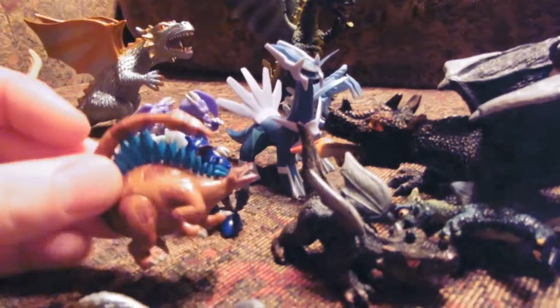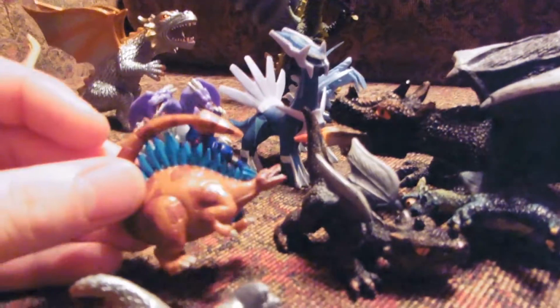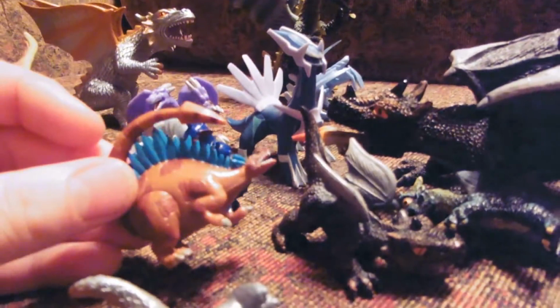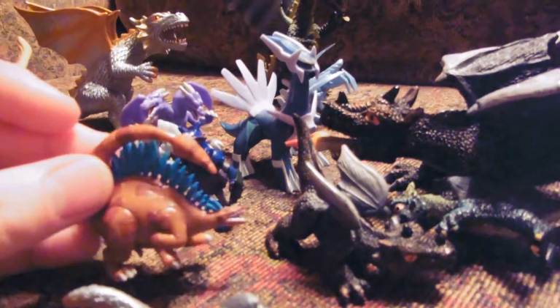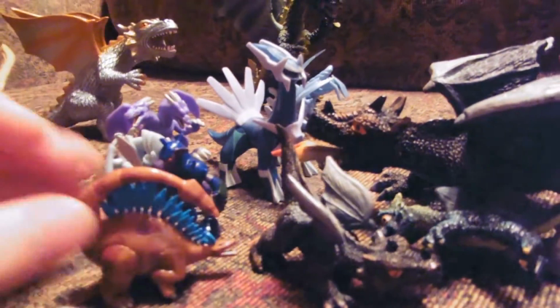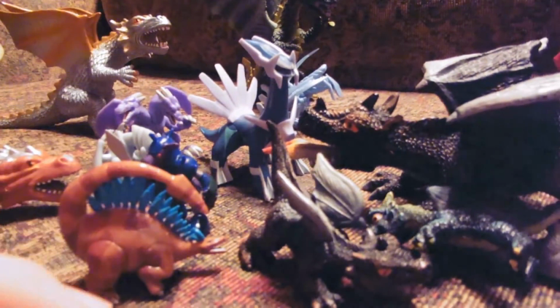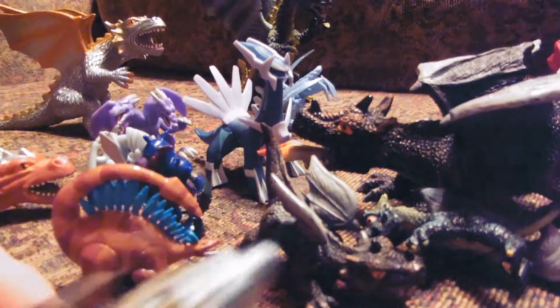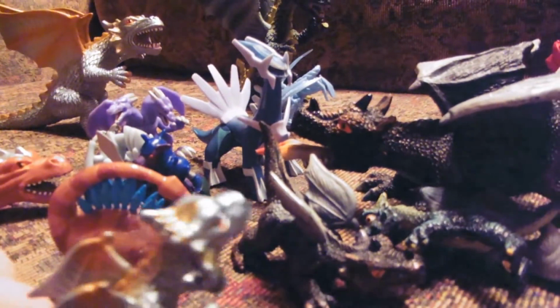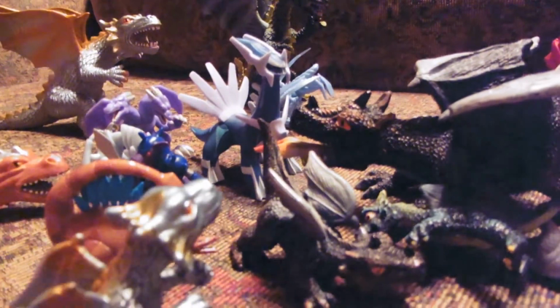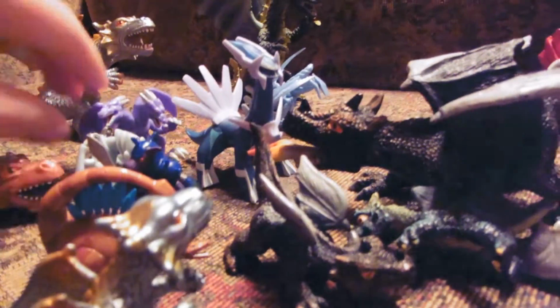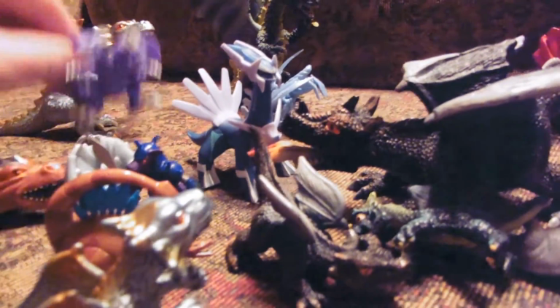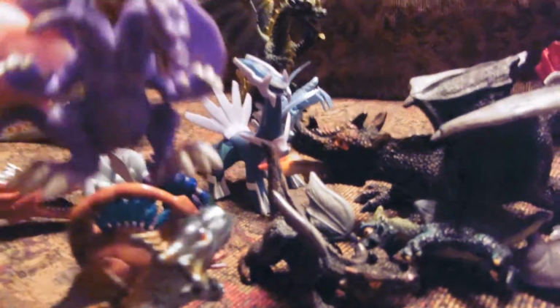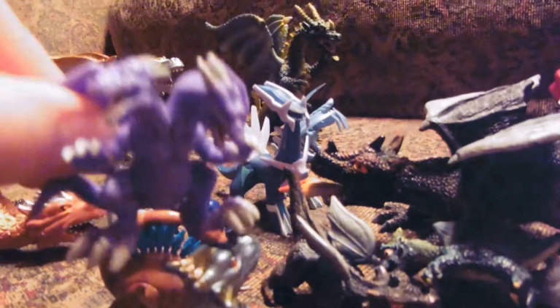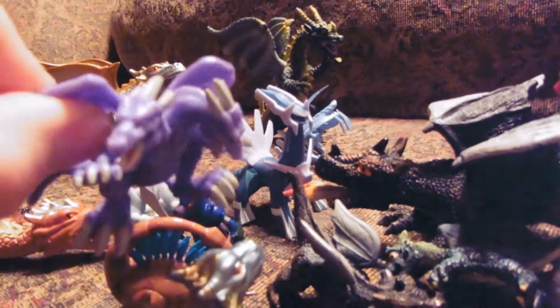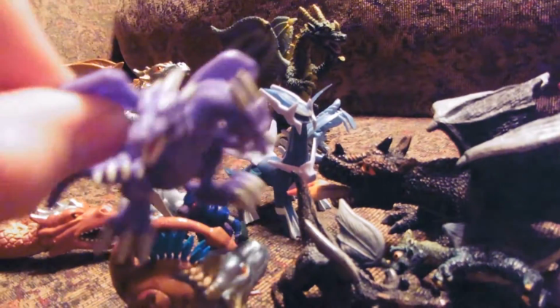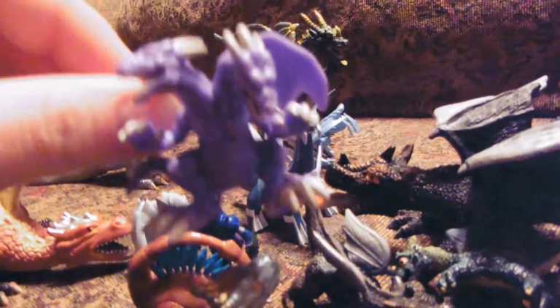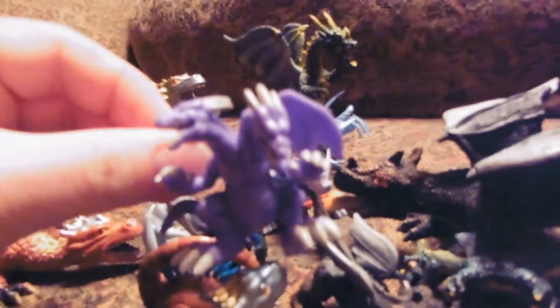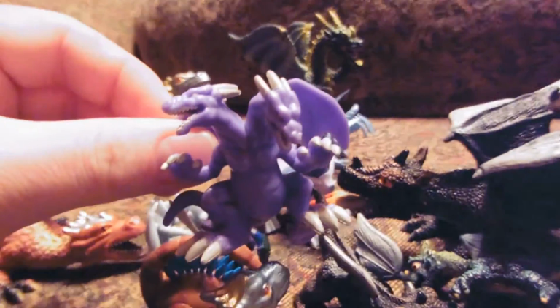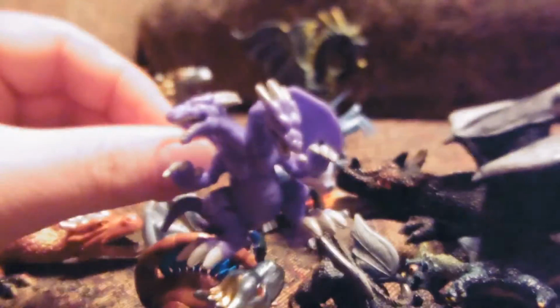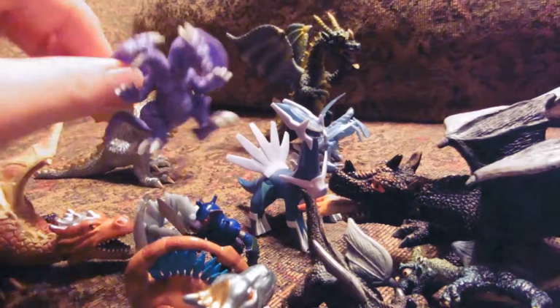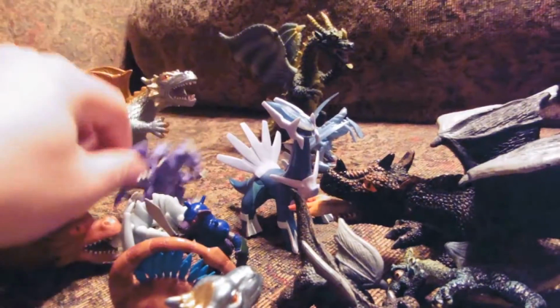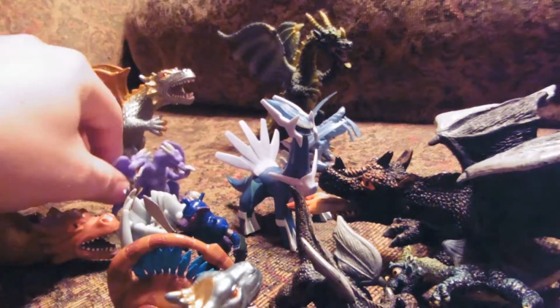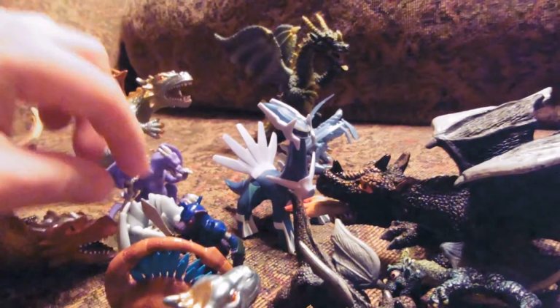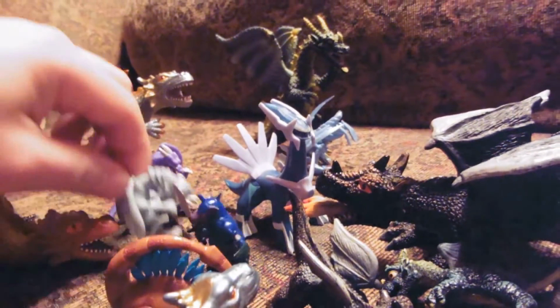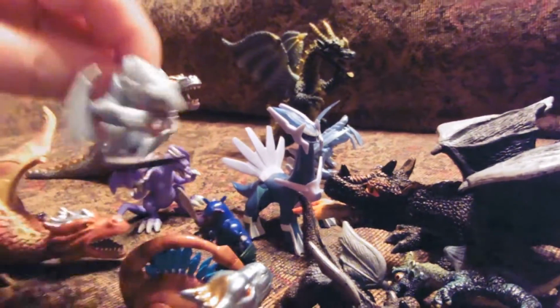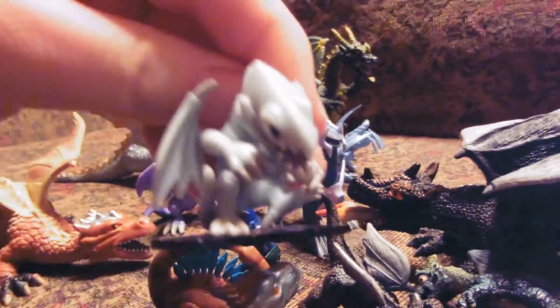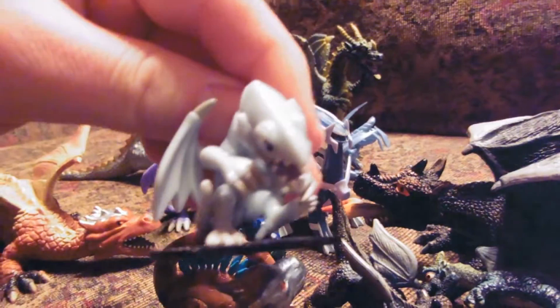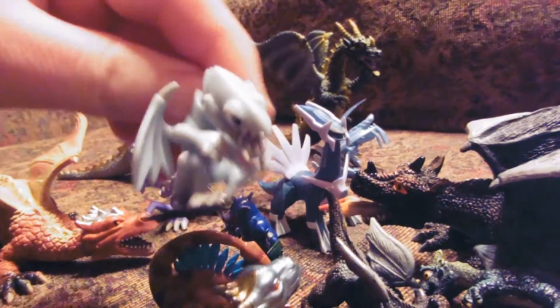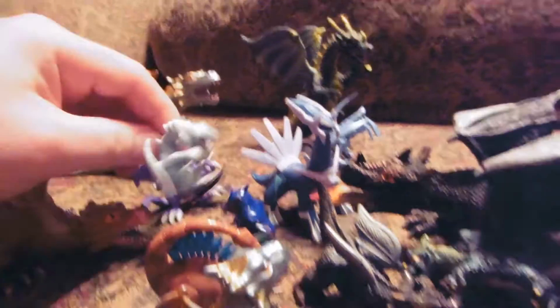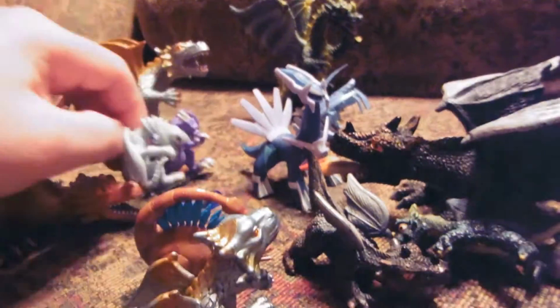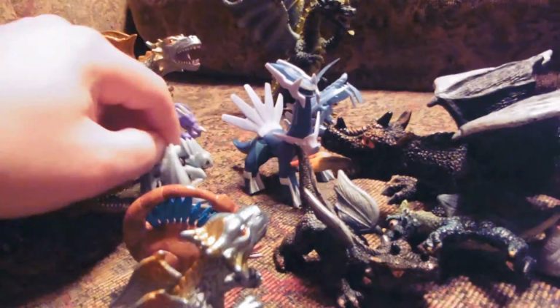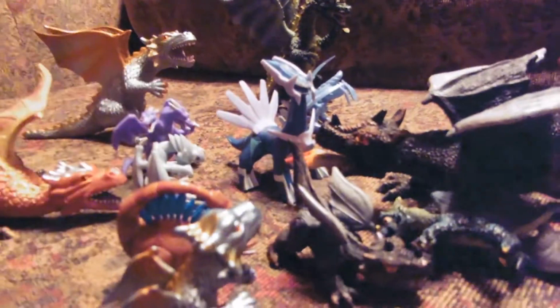Hope you enjoyed the review of these neat dragons, Pokemon monsters, etc. Make sure to like, favorite, and subscribe as I post a new toy review nearly every day. See you guys tomorrow!